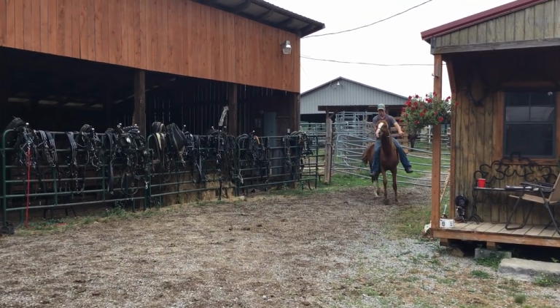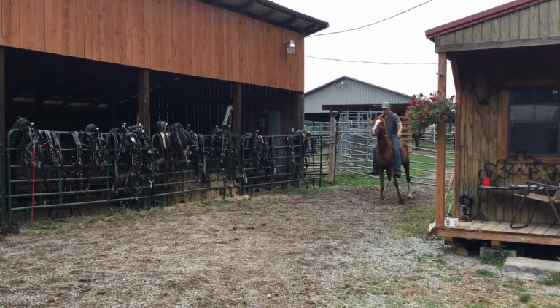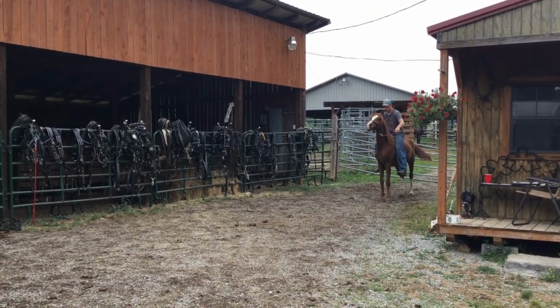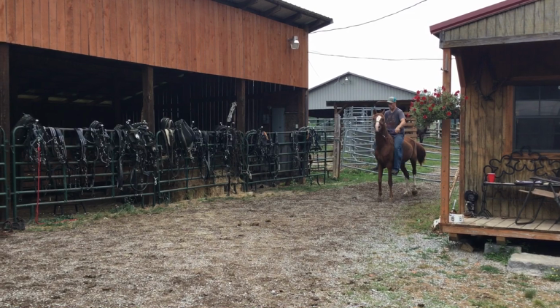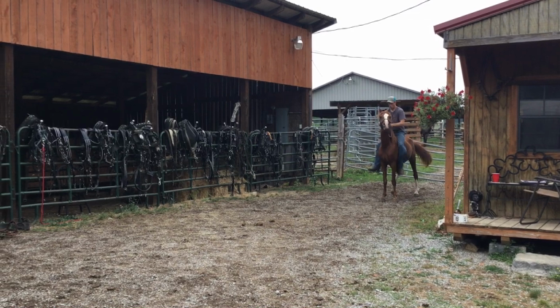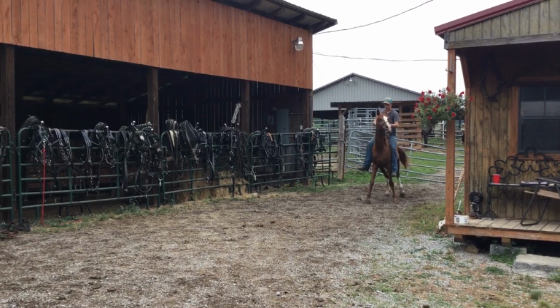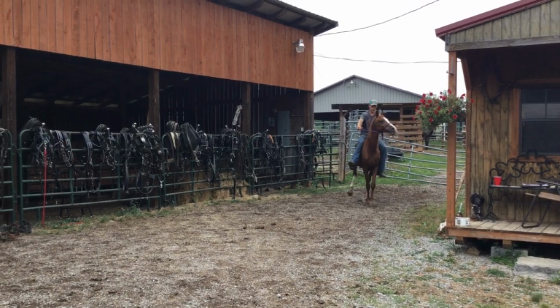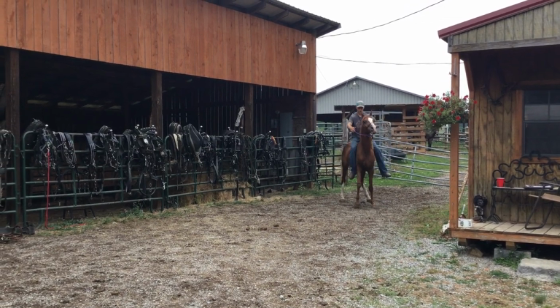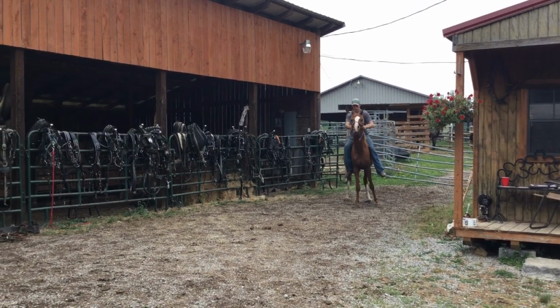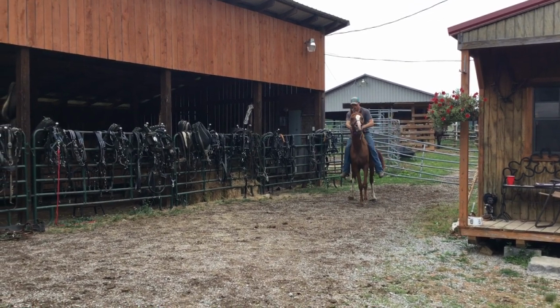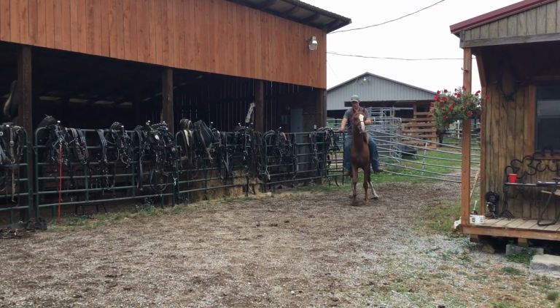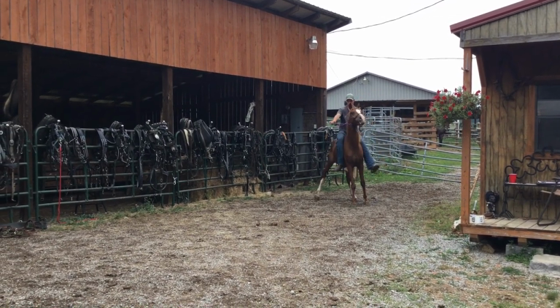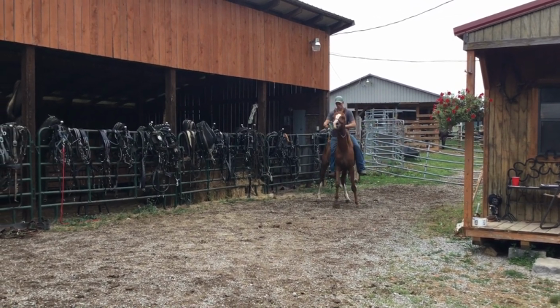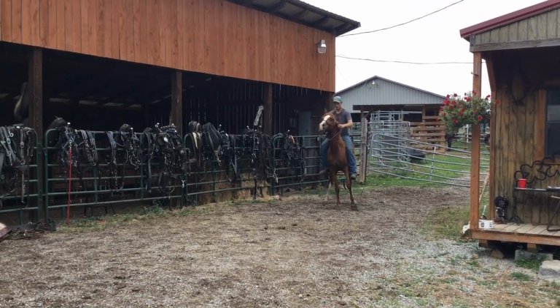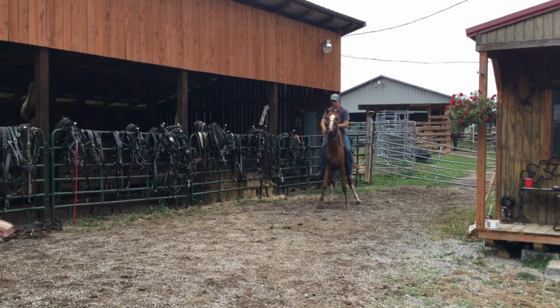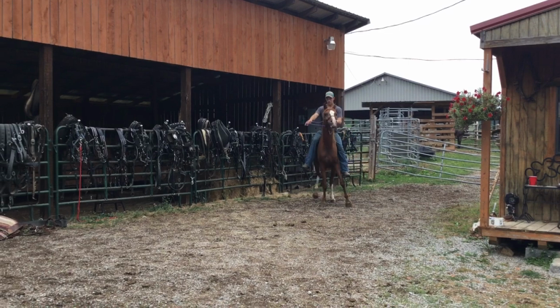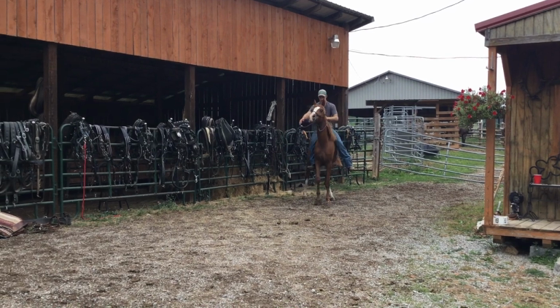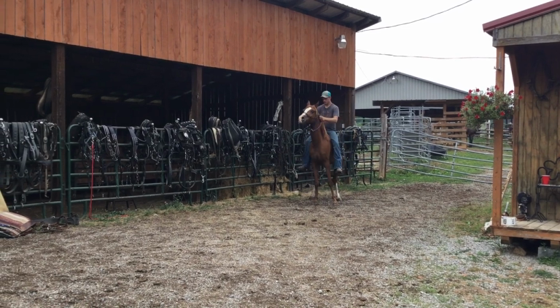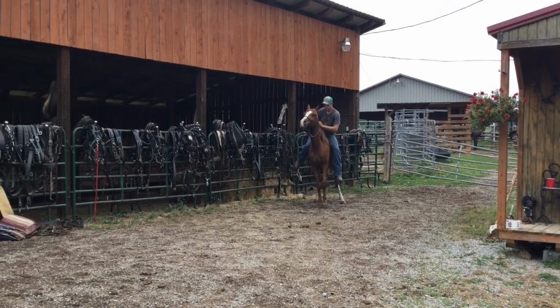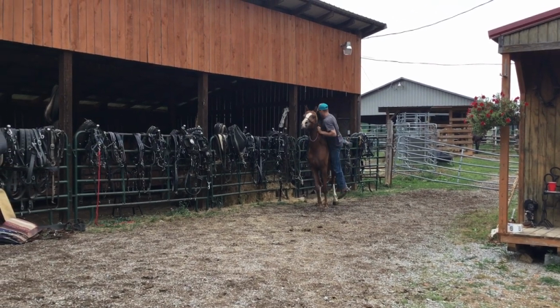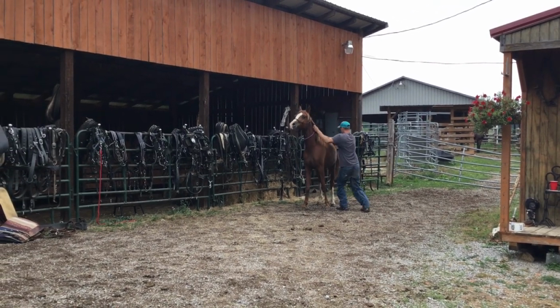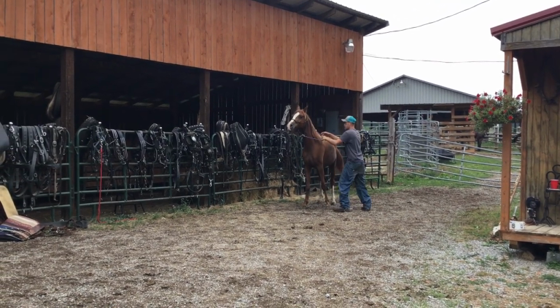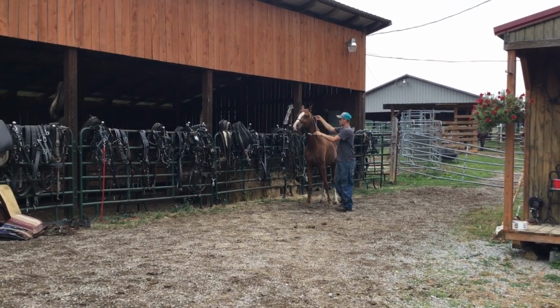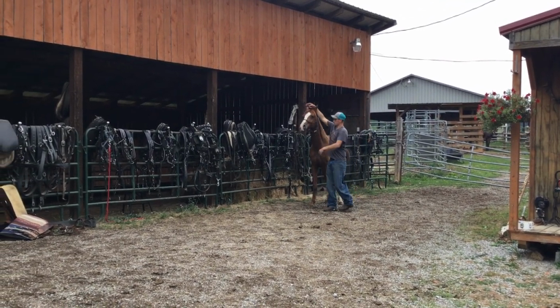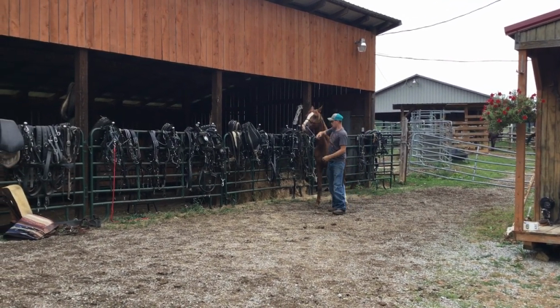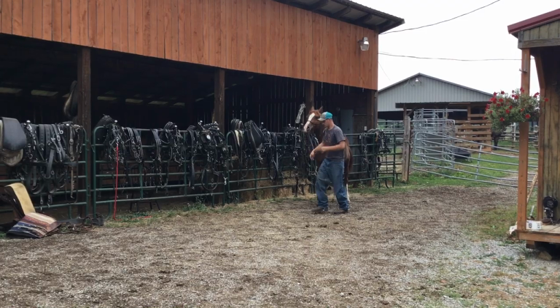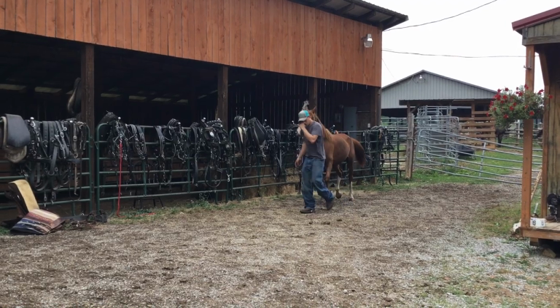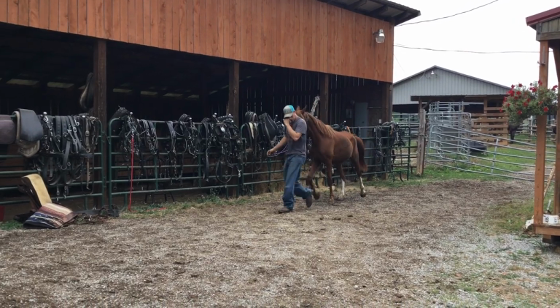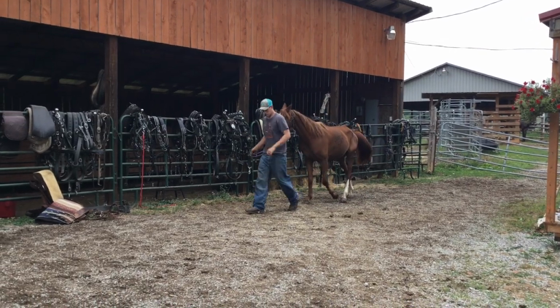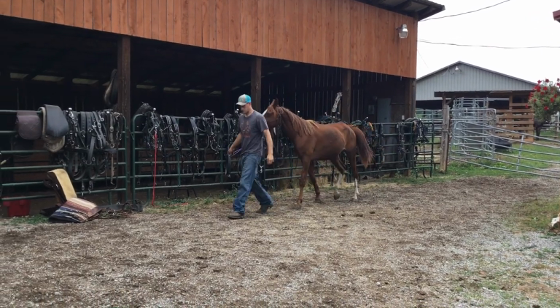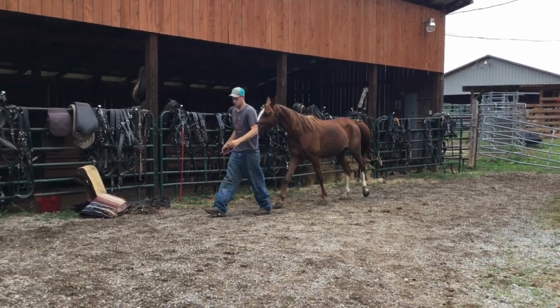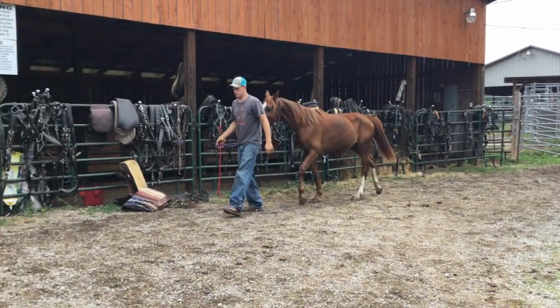Both of them are really gentle. That one there probably needs a little tune-up on the riding, but the other one rides real fancy. They're 10 and 11 years old, the mare and the gelding. You can buy the pair or you can buy one of them. They're $900 each.